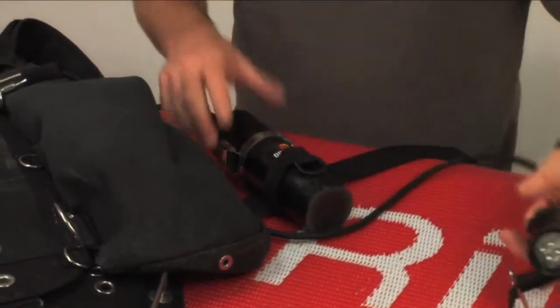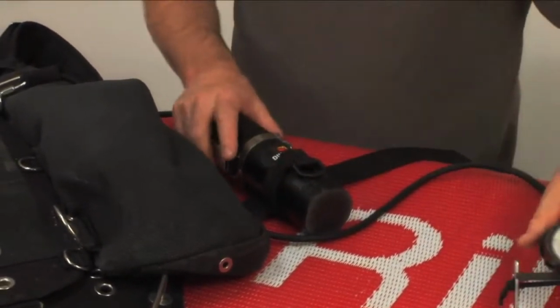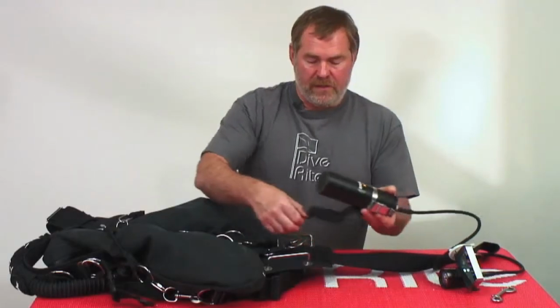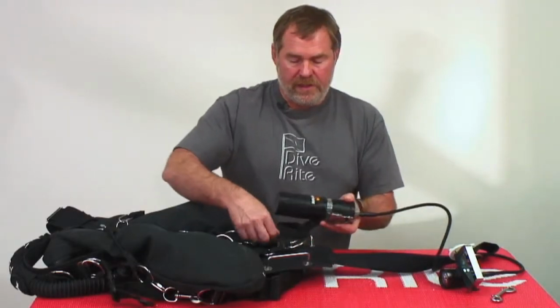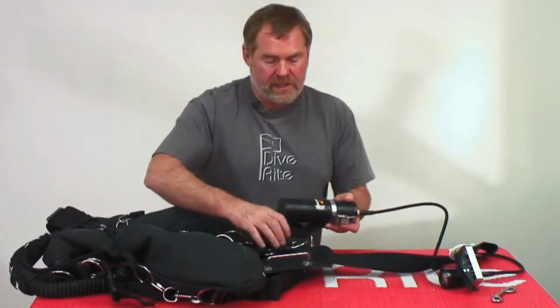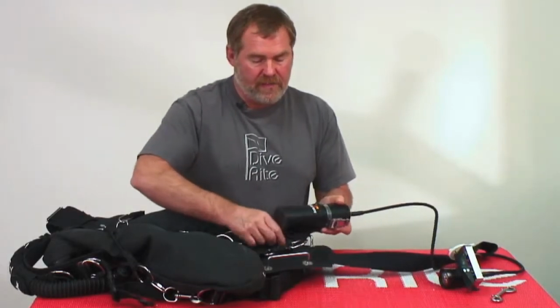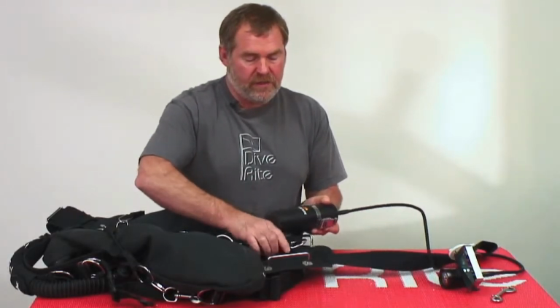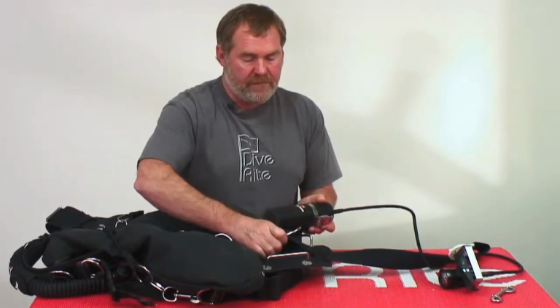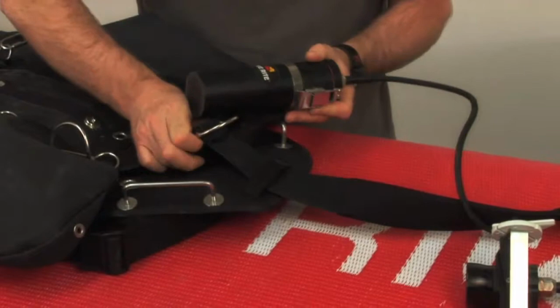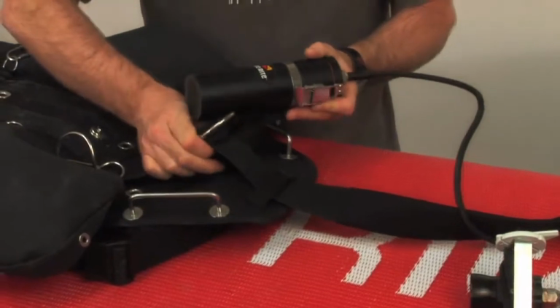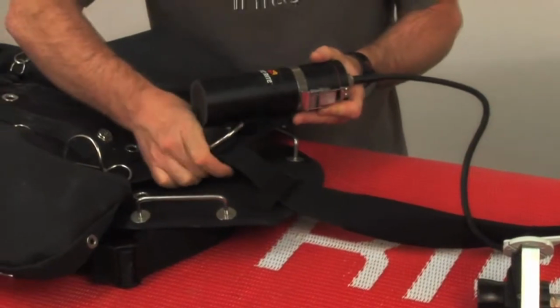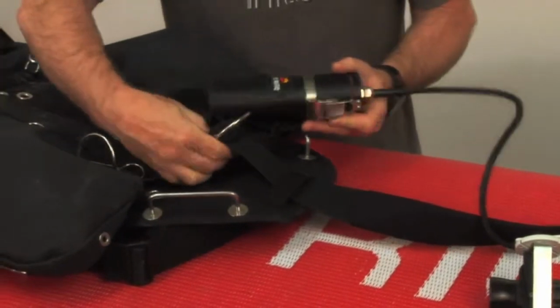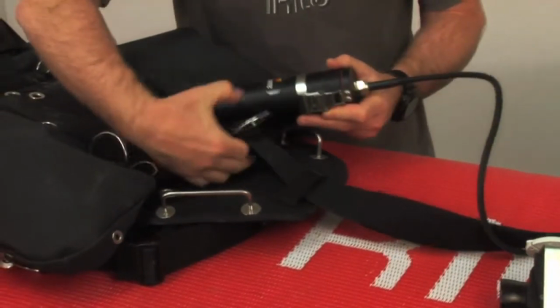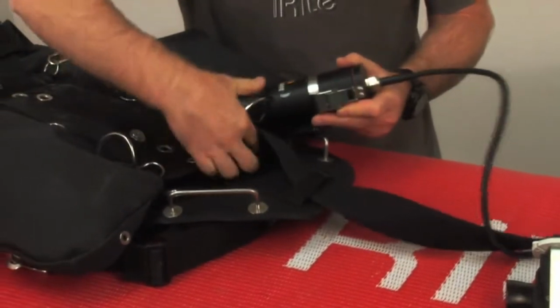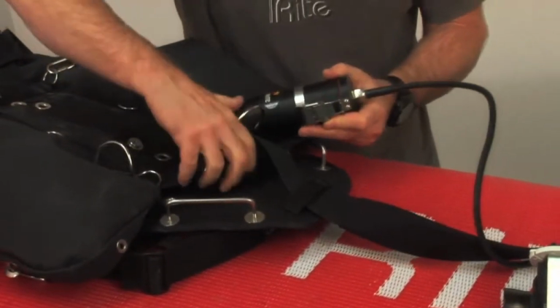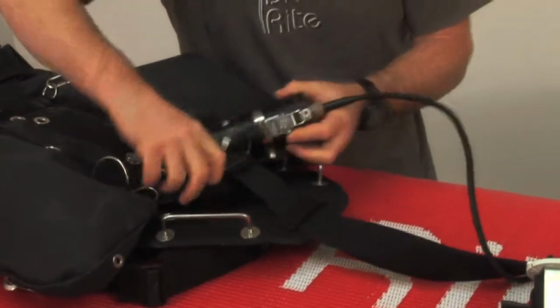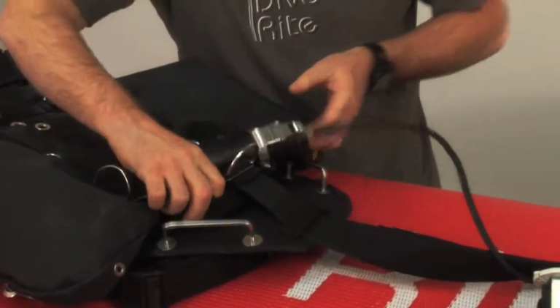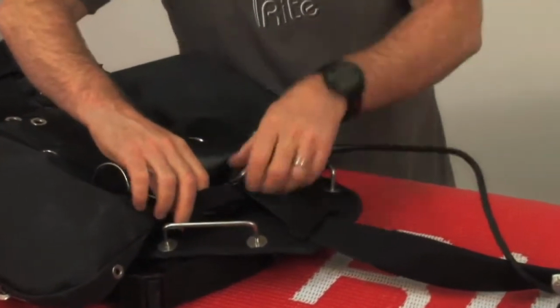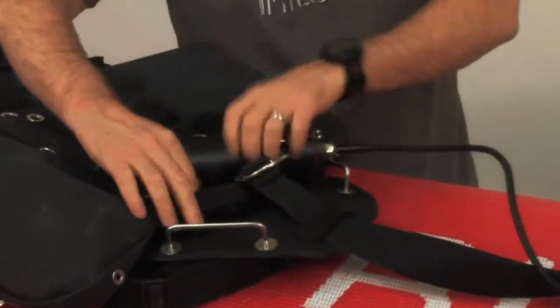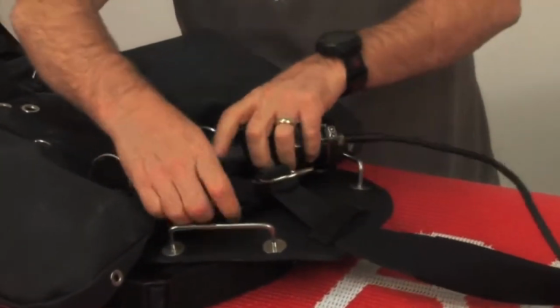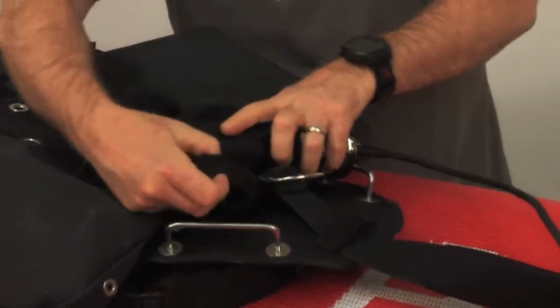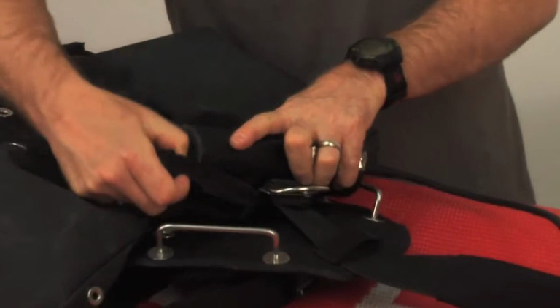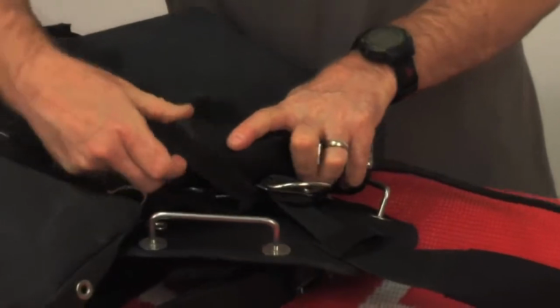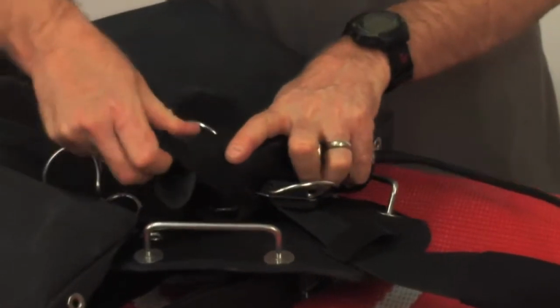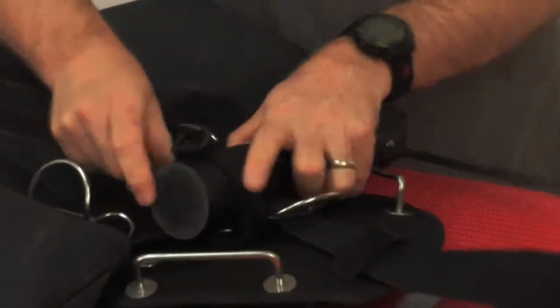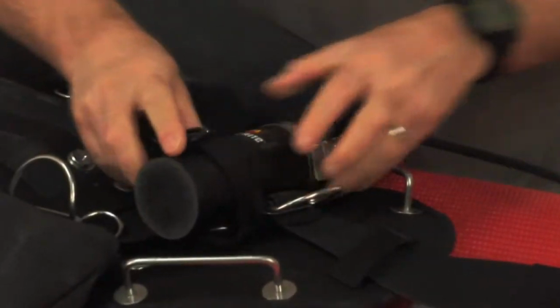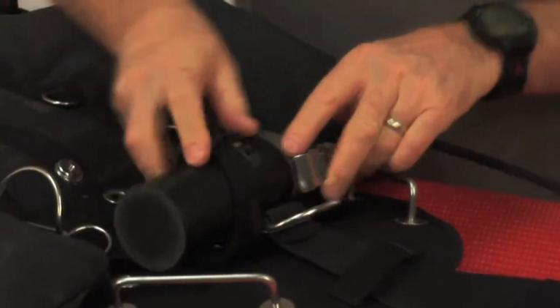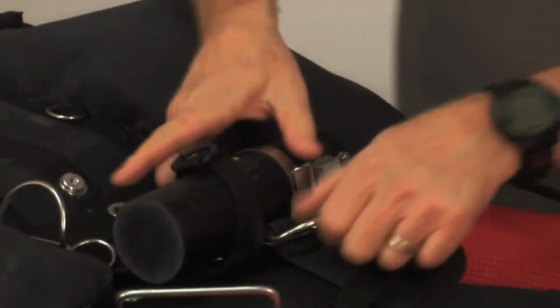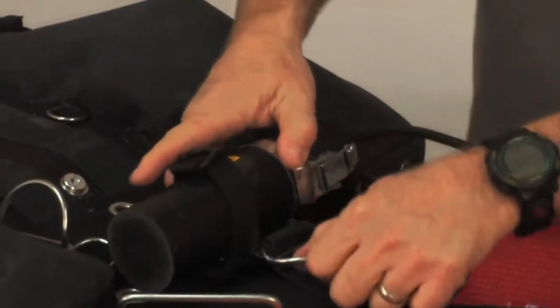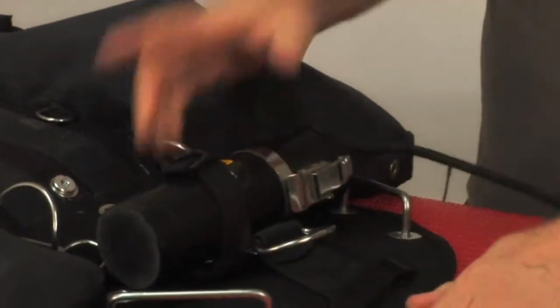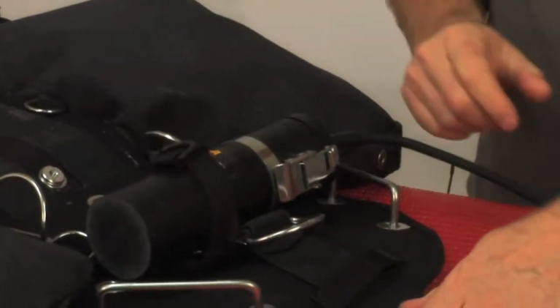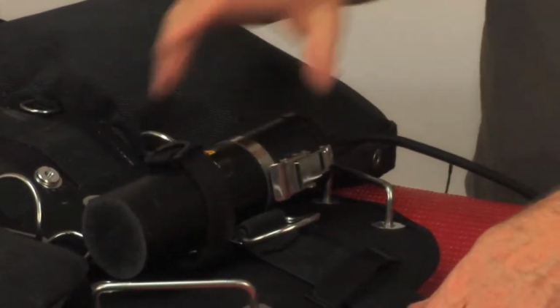For side mount, you can easily mount it on the strap now, positioning it above a D-ring or whatever to keep it in place, just like that, to hold it where you want it.